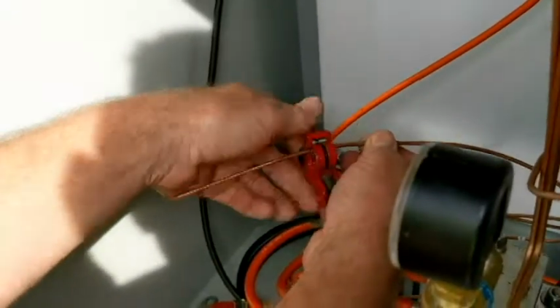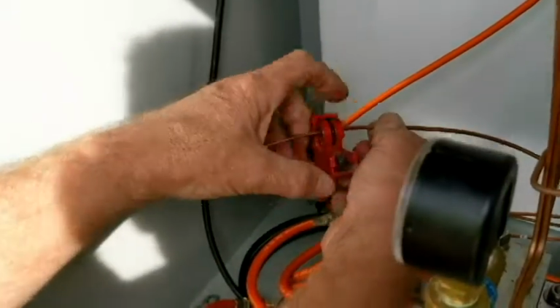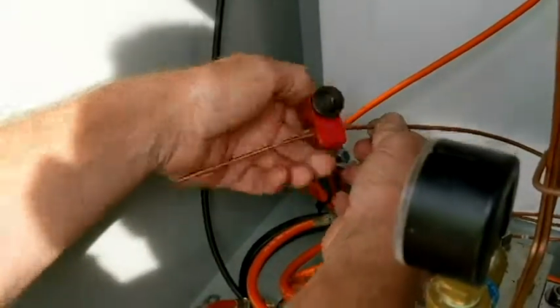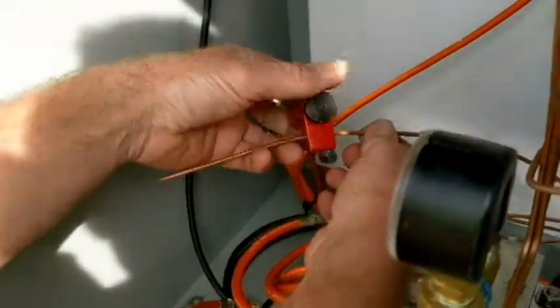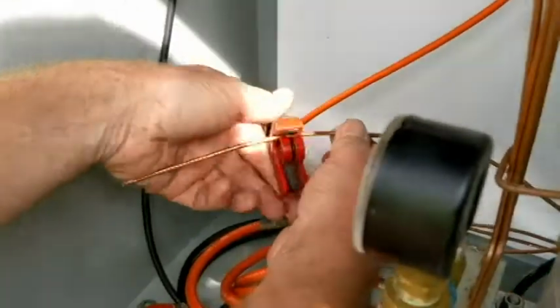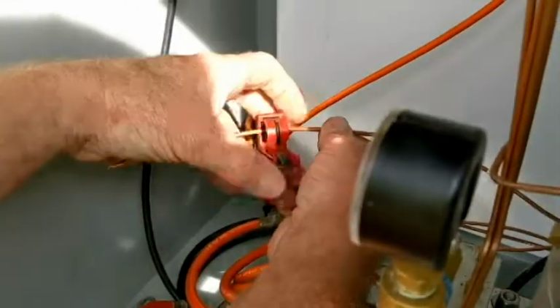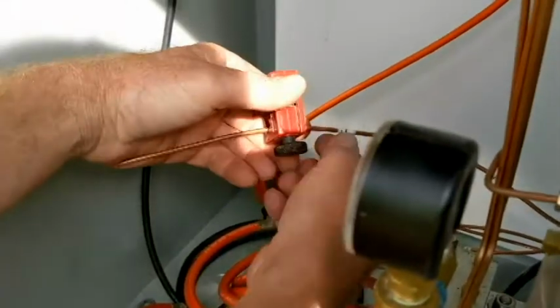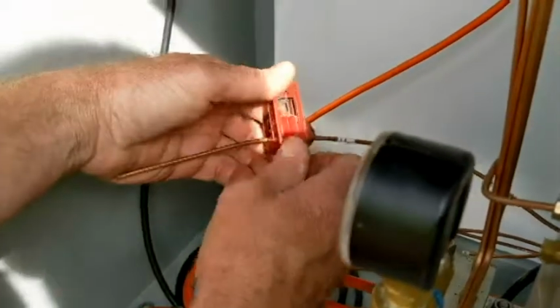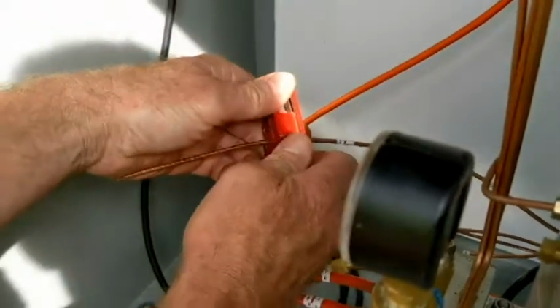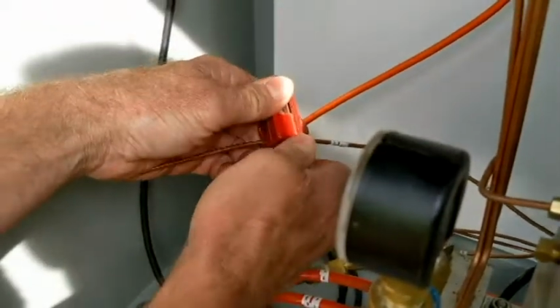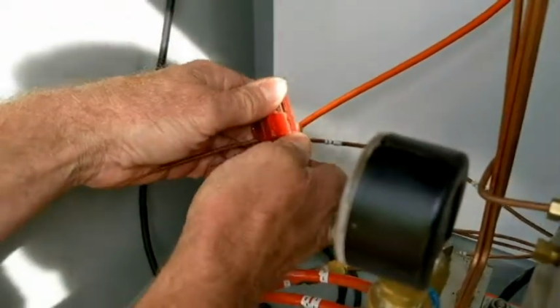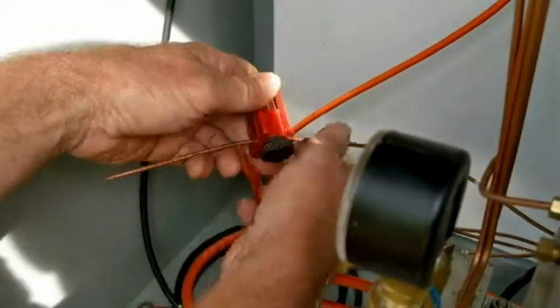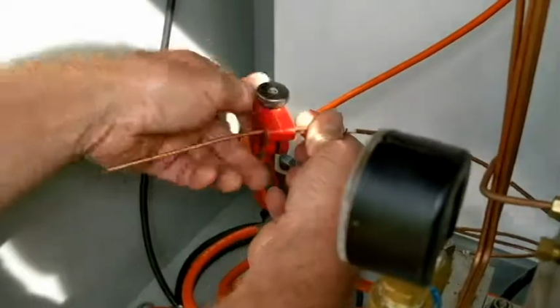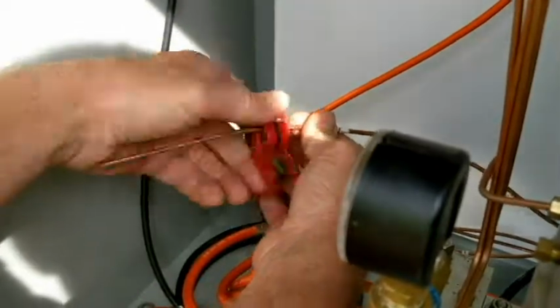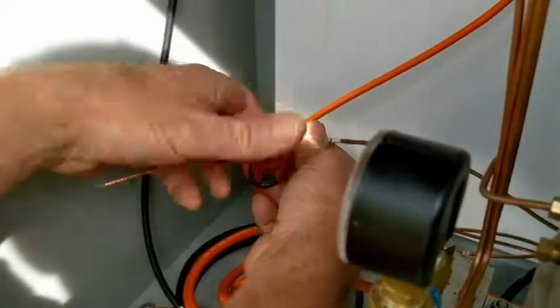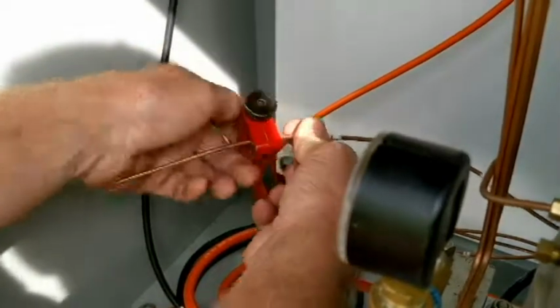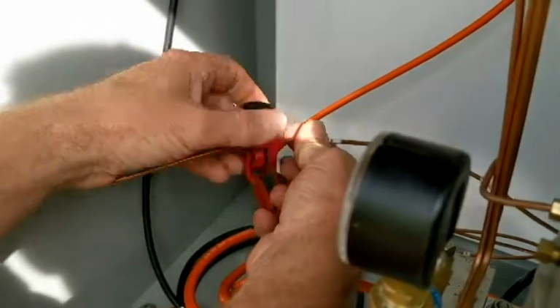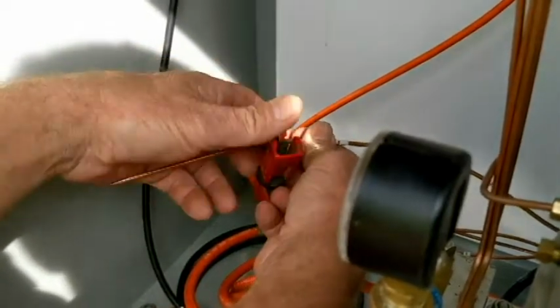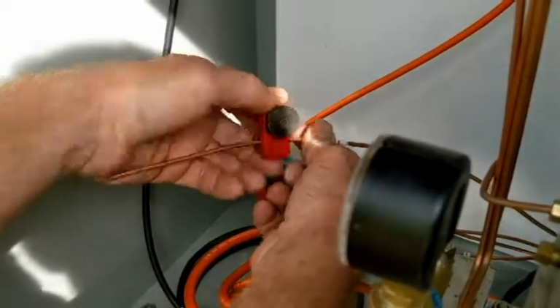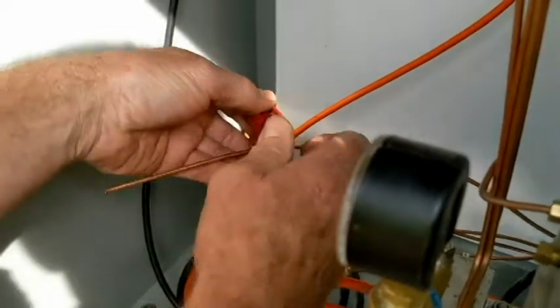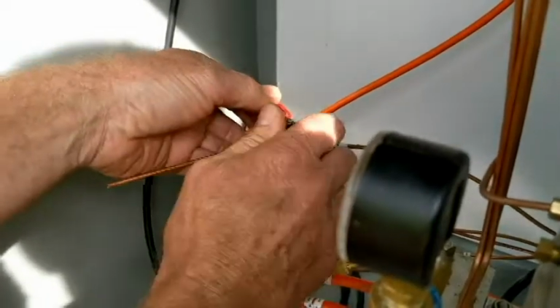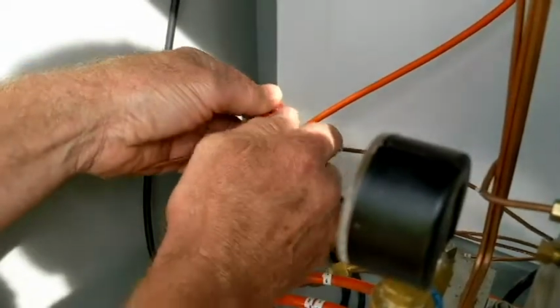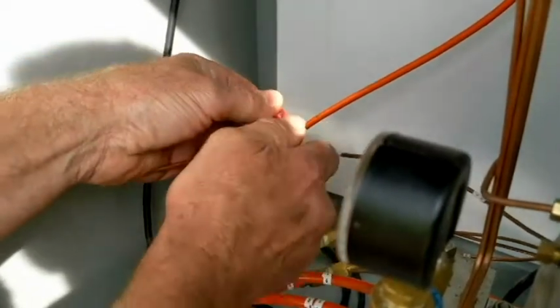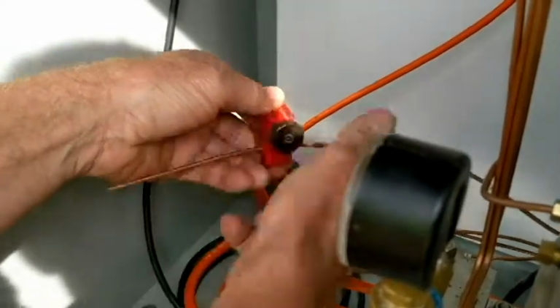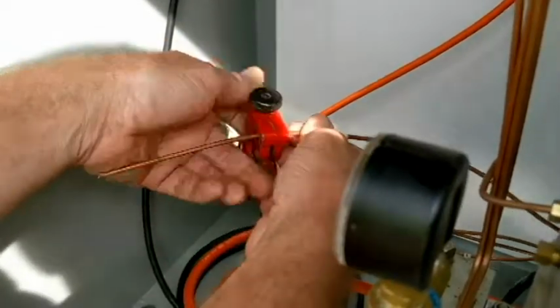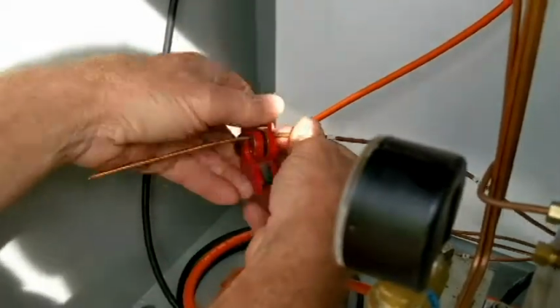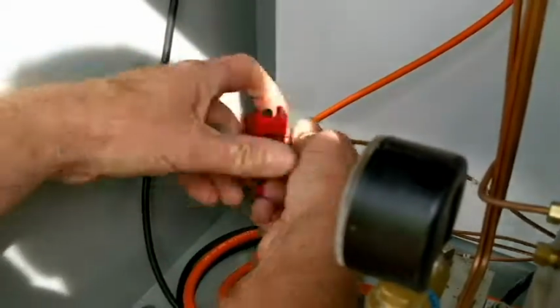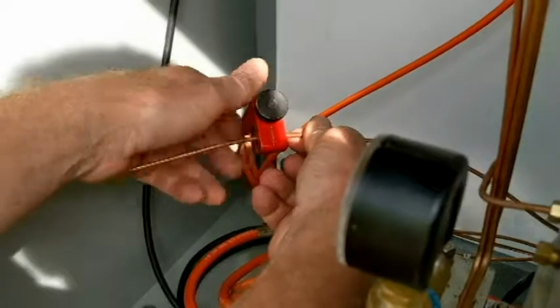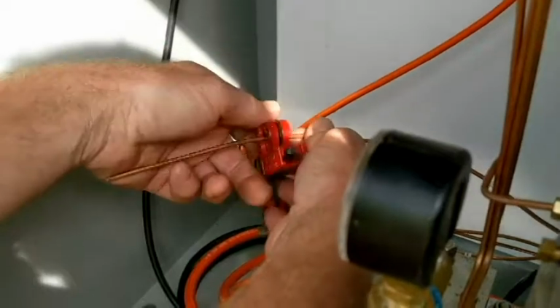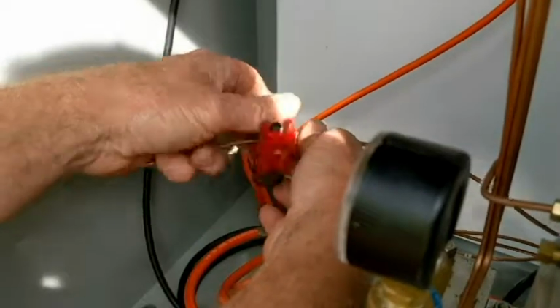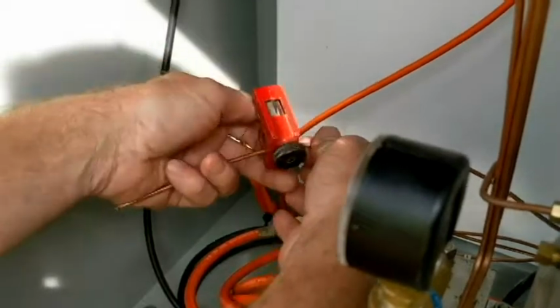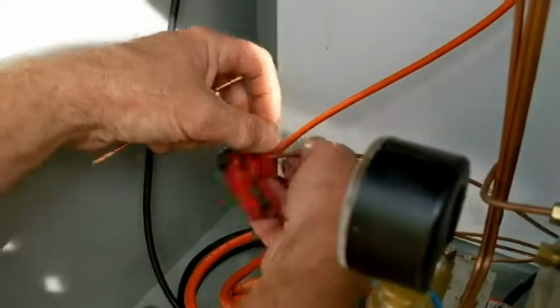Just for the guys watching, we are in at the totalizer box doing this, so he's making his connection to the totalizer.